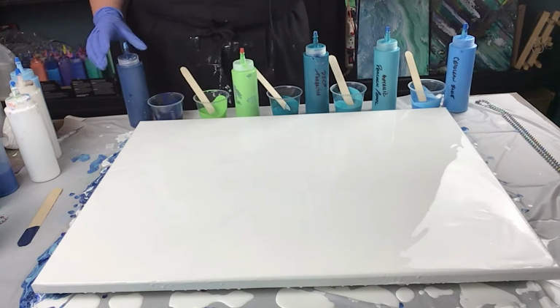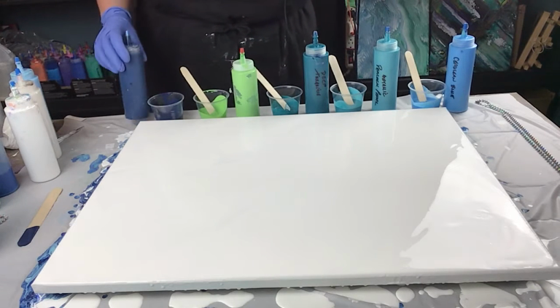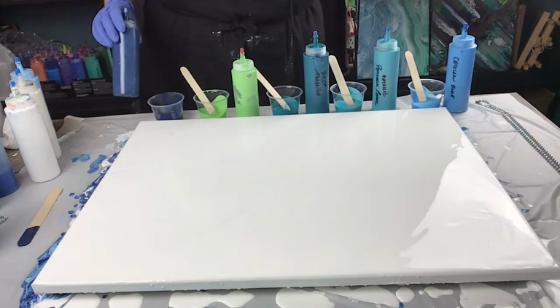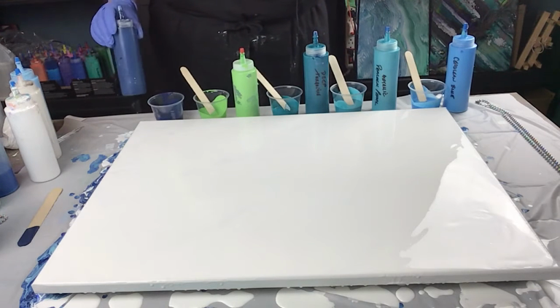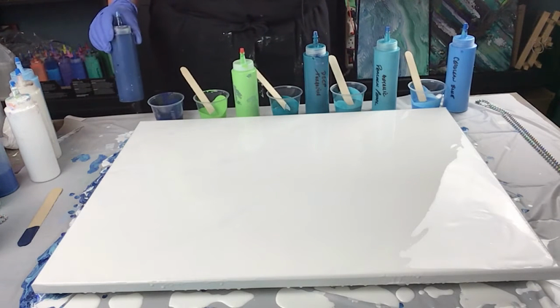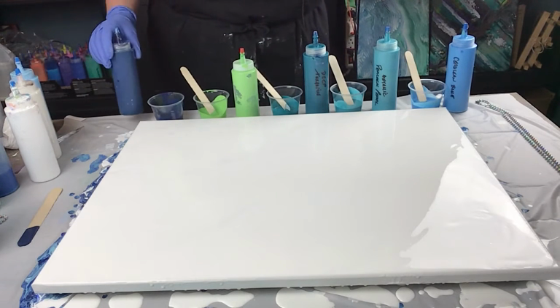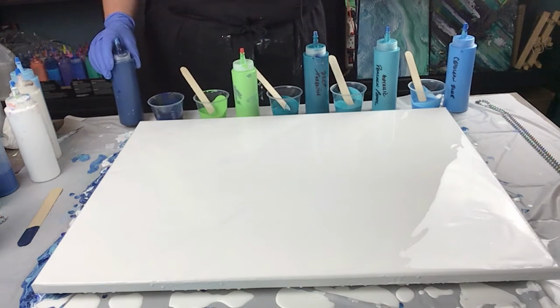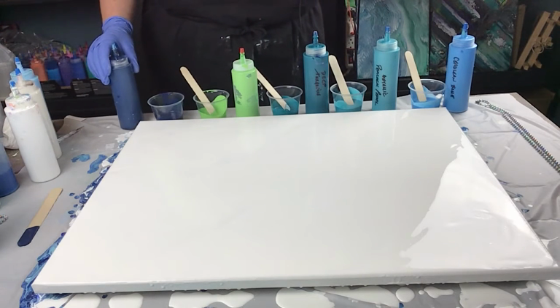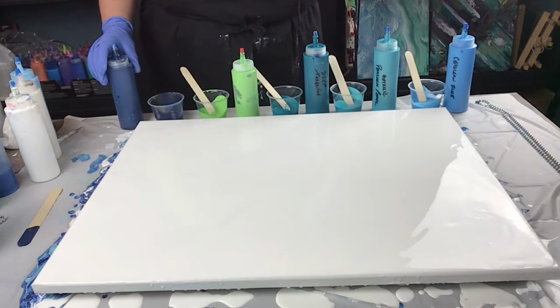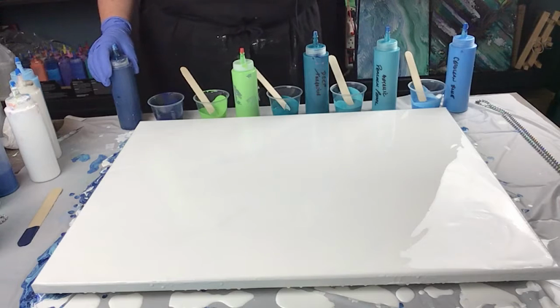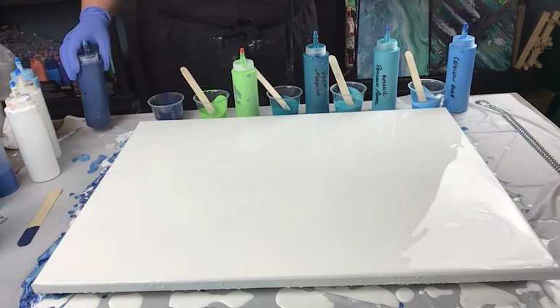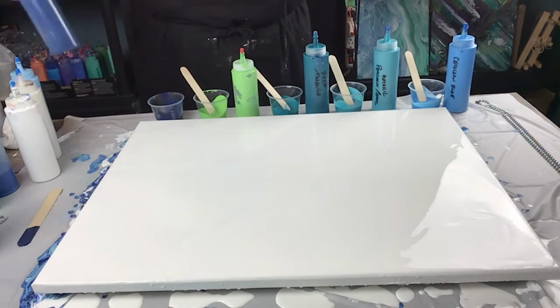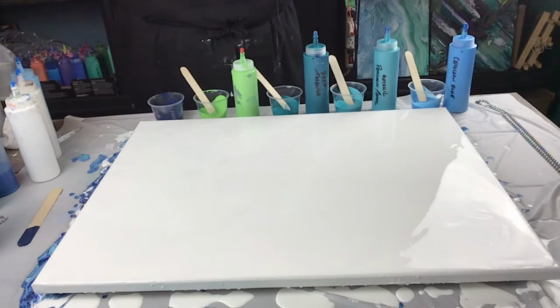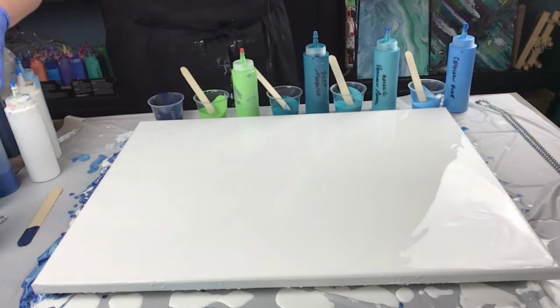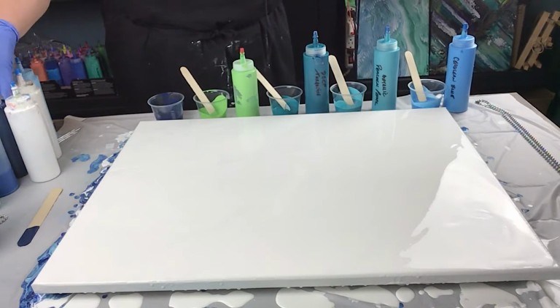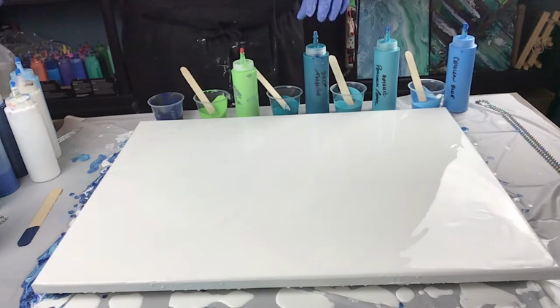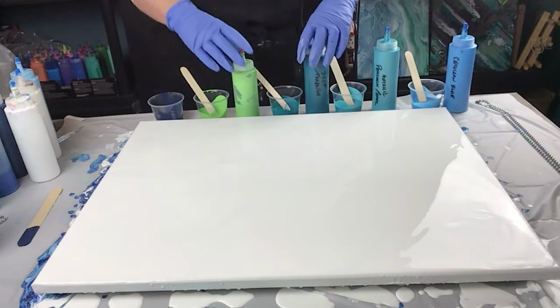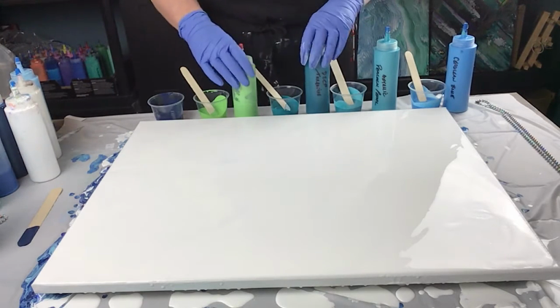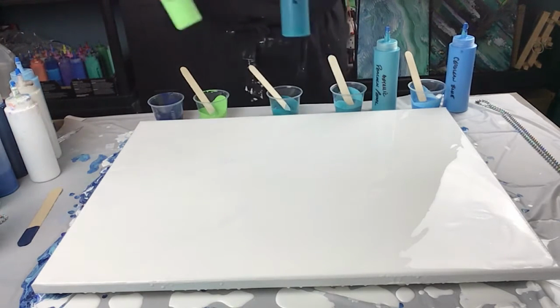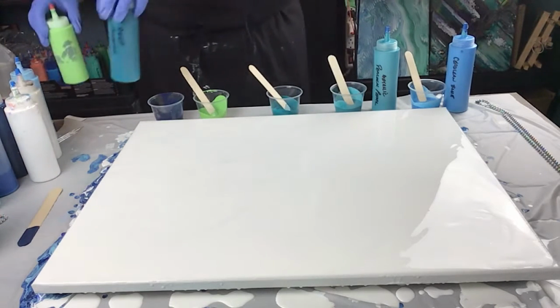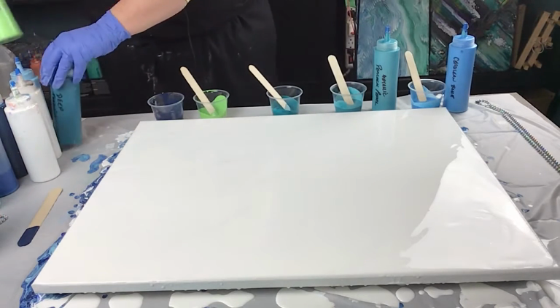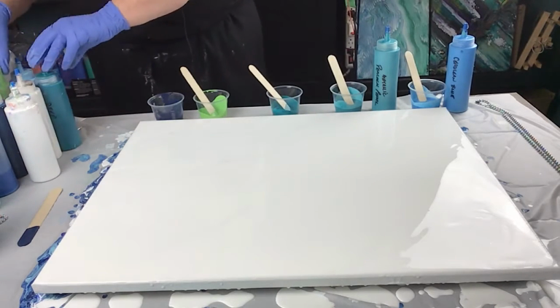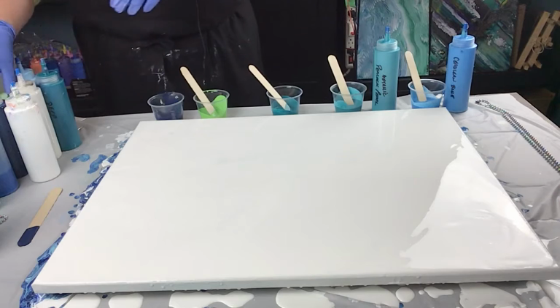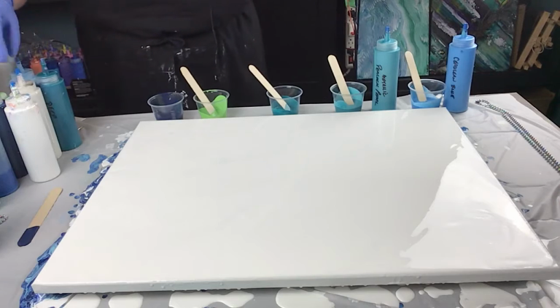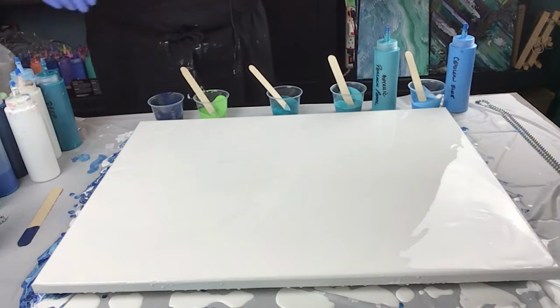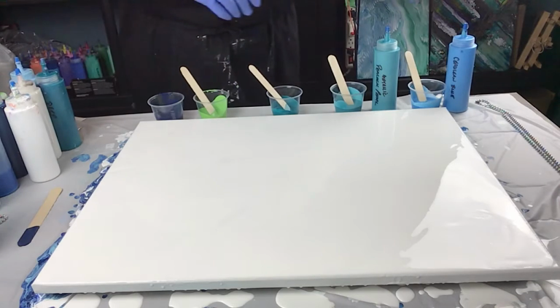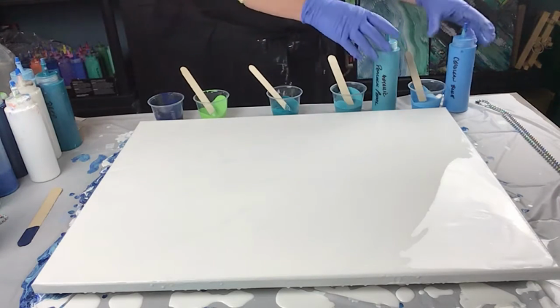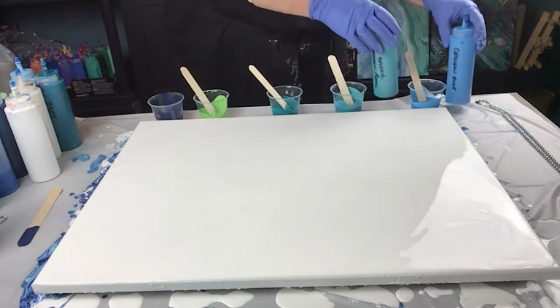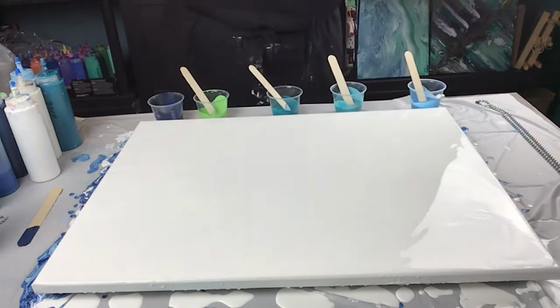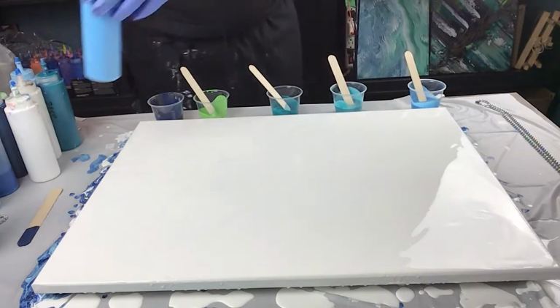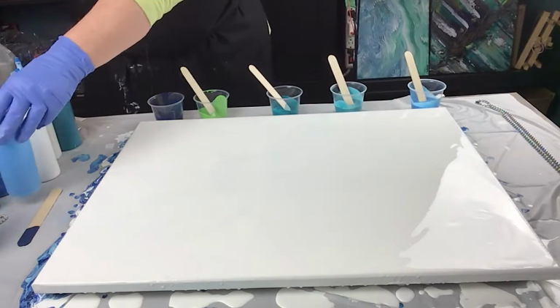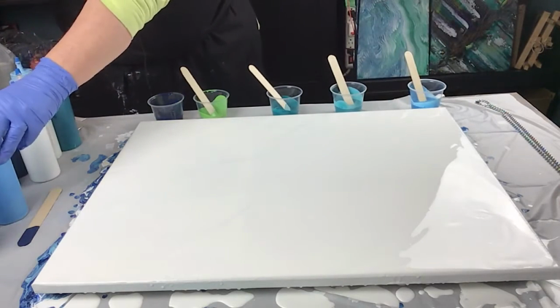light green and a little bit of yellow mixed together. And this one is just regular old navy. So that's what we're going to do — the colors for this wave. I'm just going to pull these guys aside.